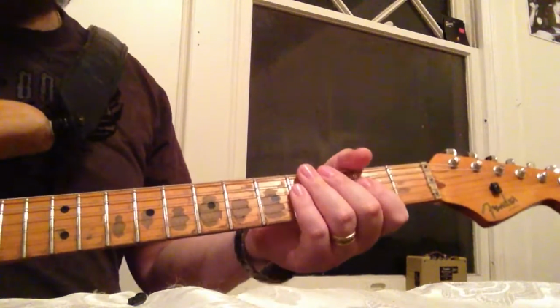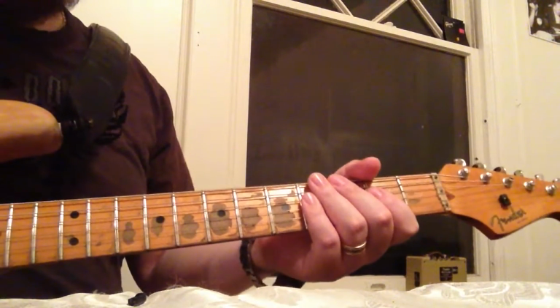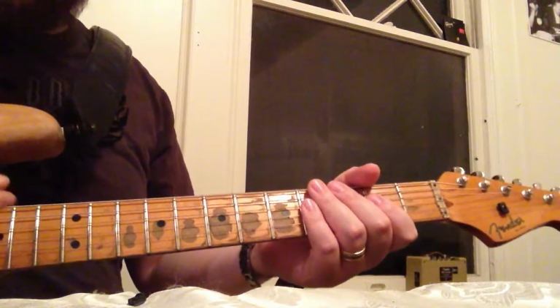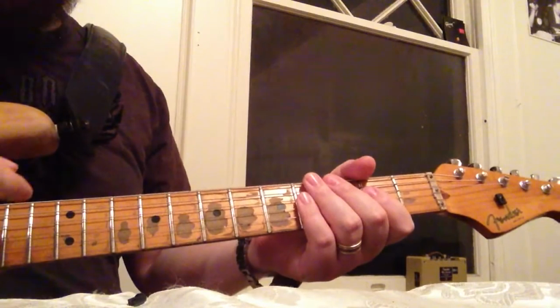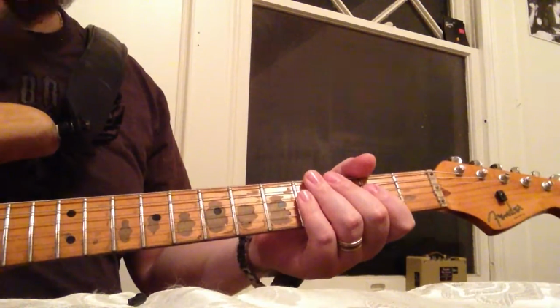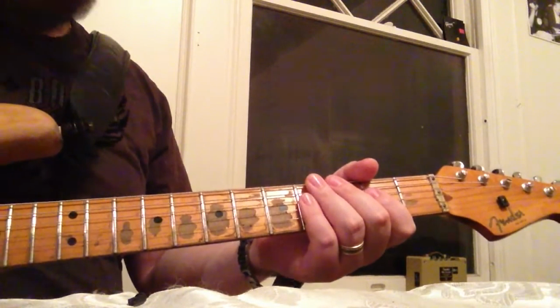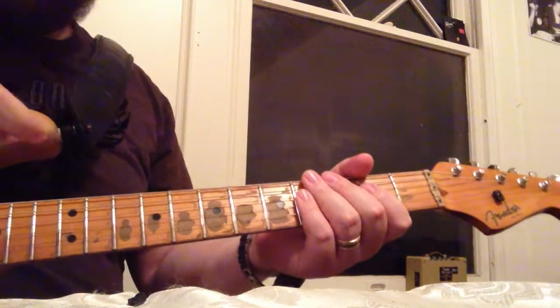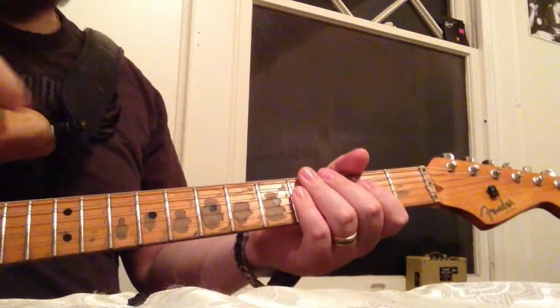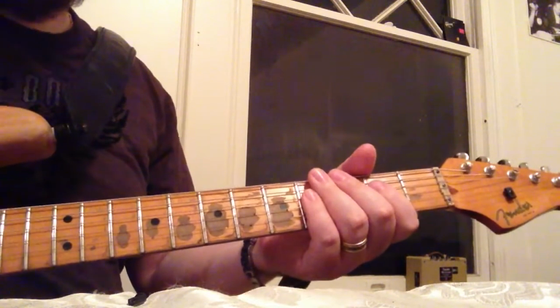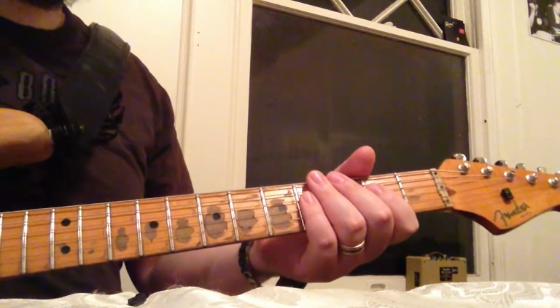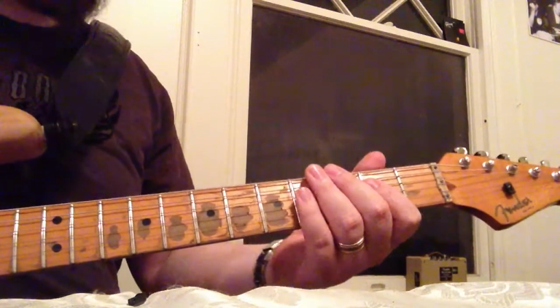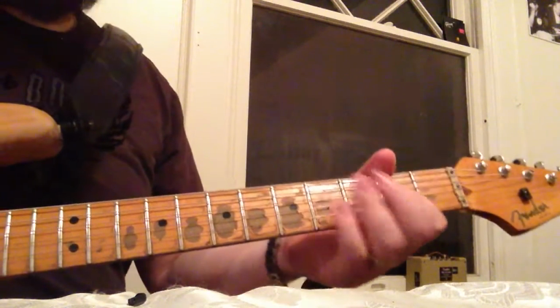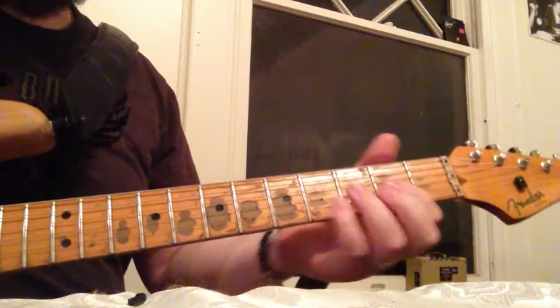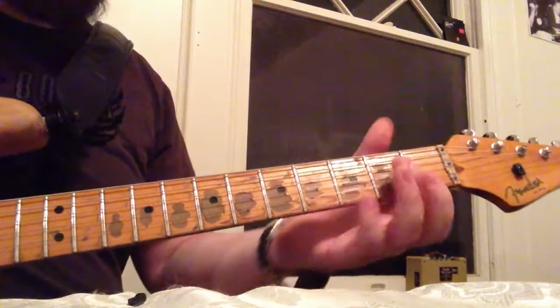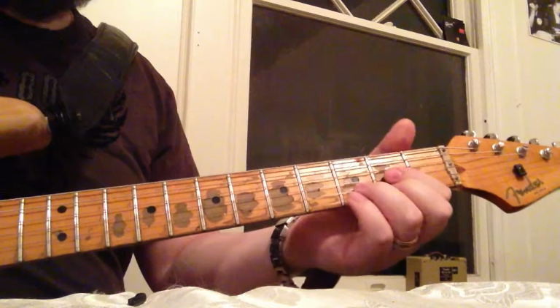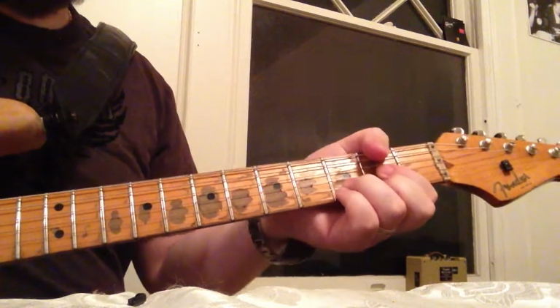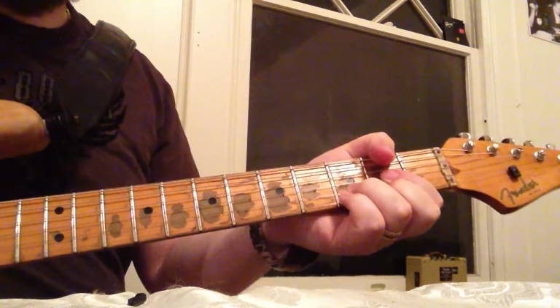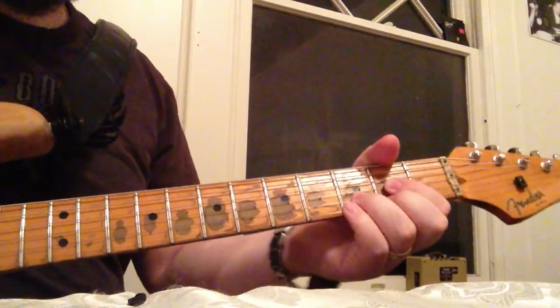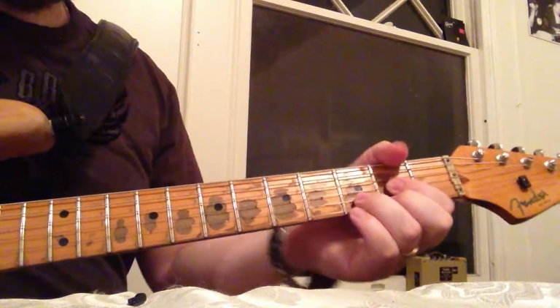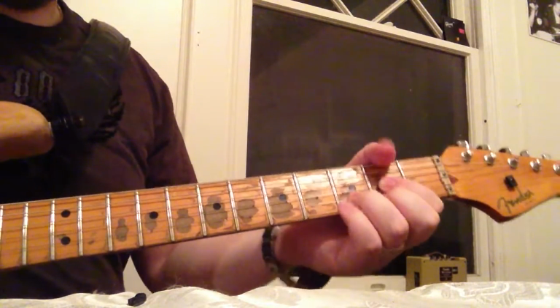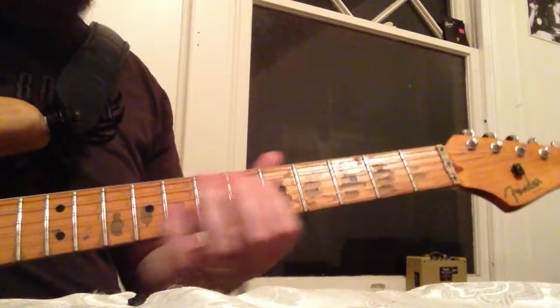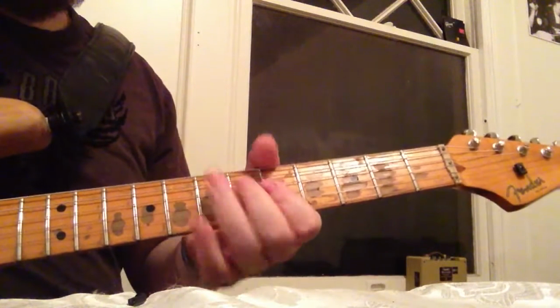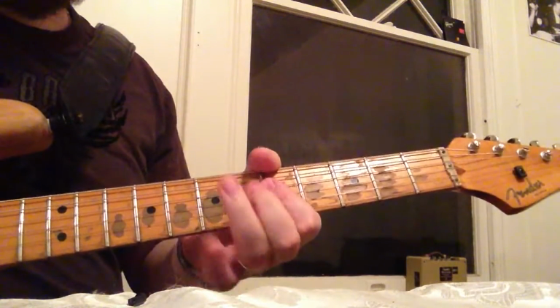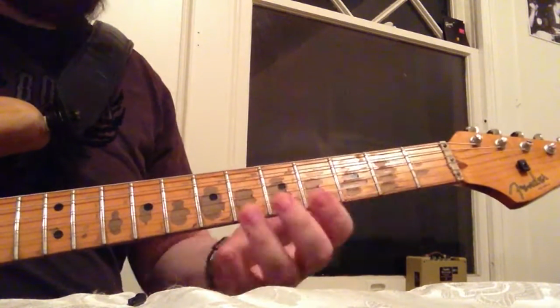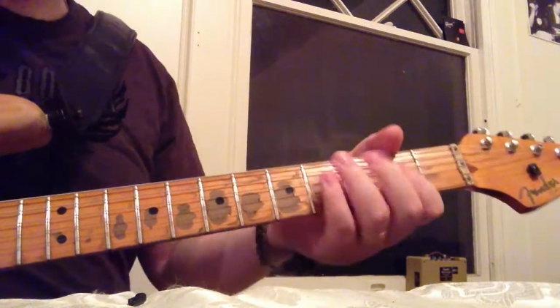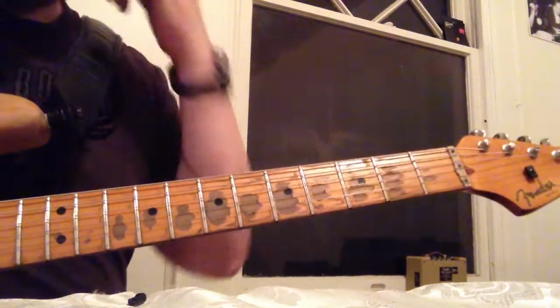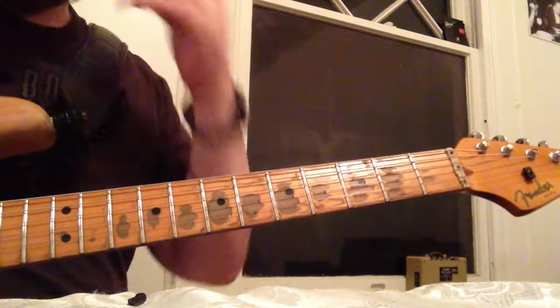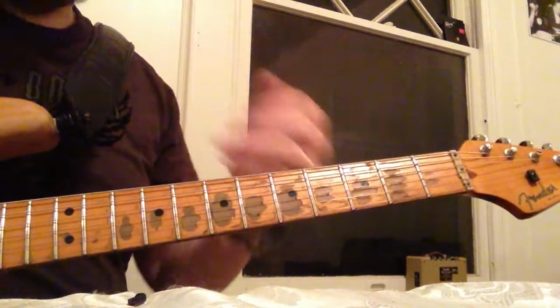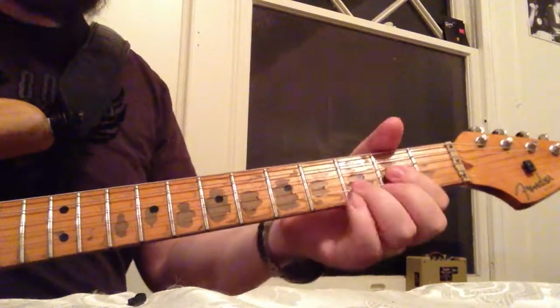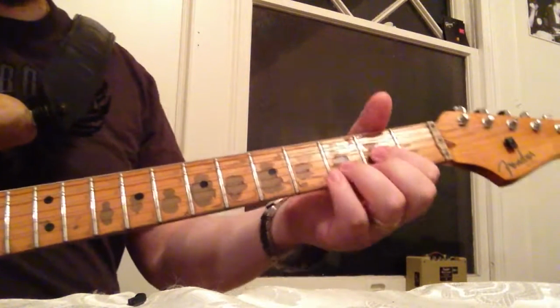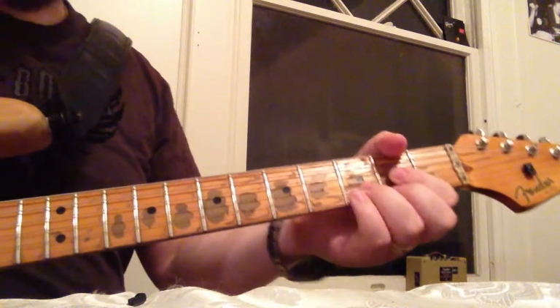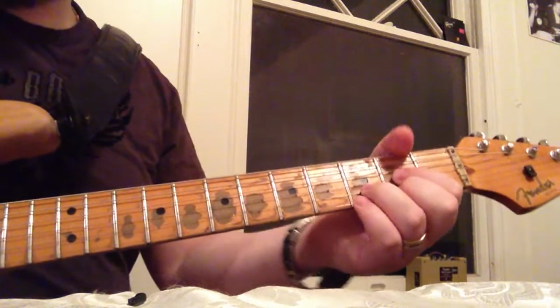So we're going to start out here with the Brain Pick by Snarling Dog. I'm going to do just a D chord, run through it, and then maybe something up here. I'll try to do the same thing and keep the same pressure and all that jazz. So here we go.